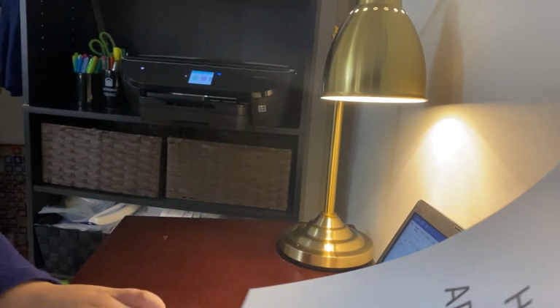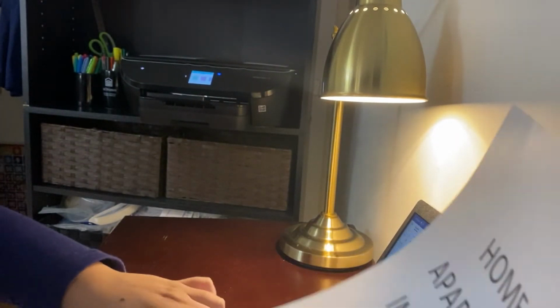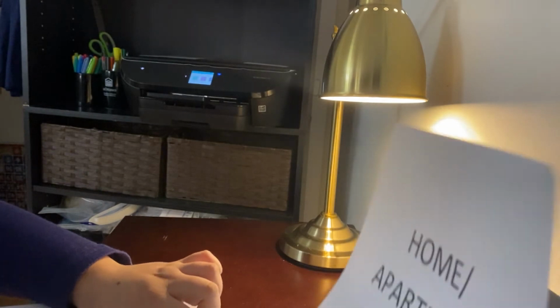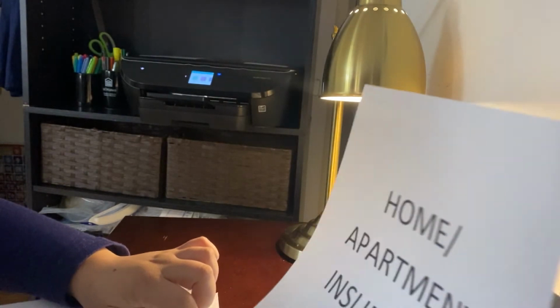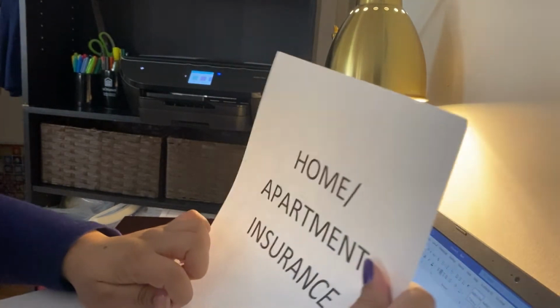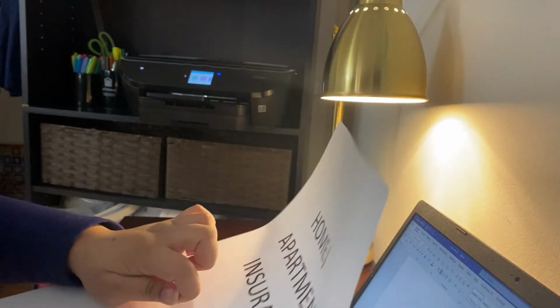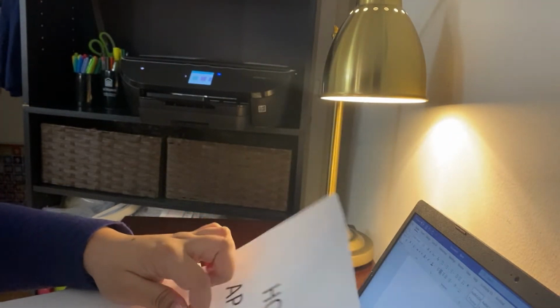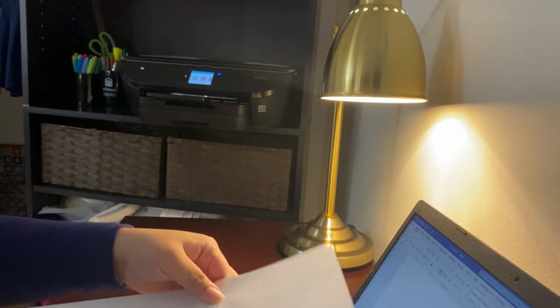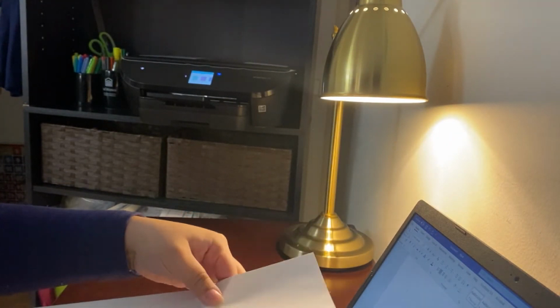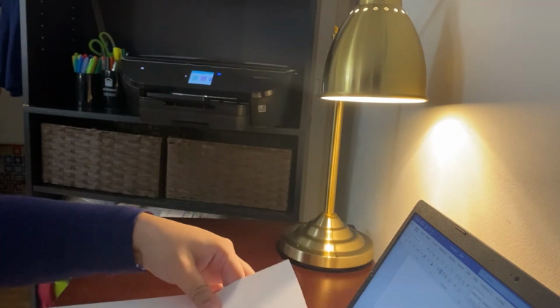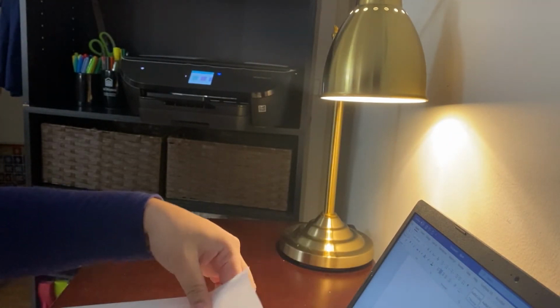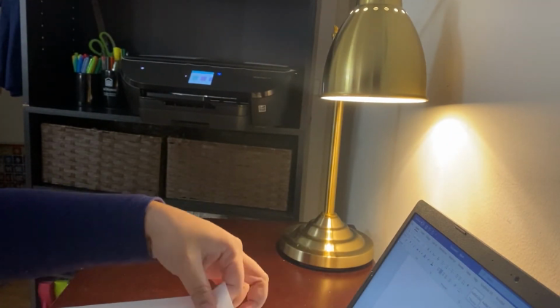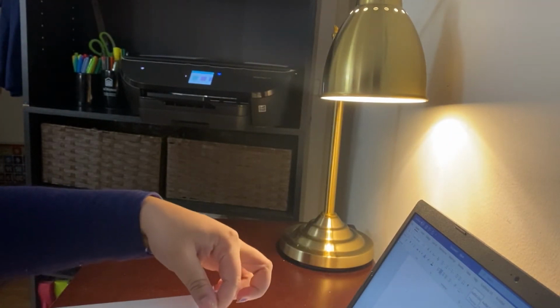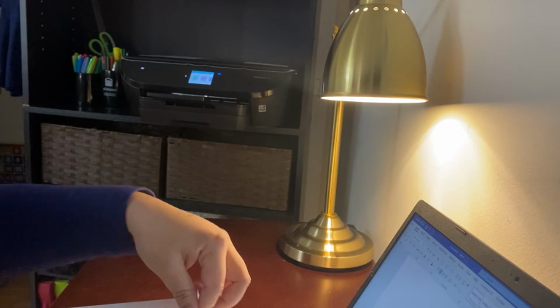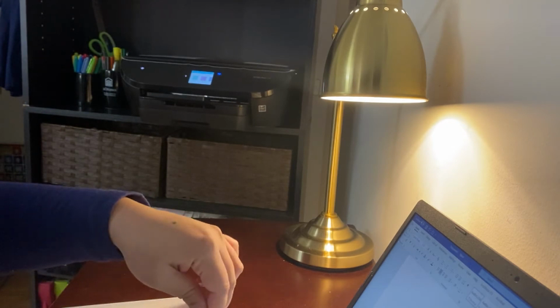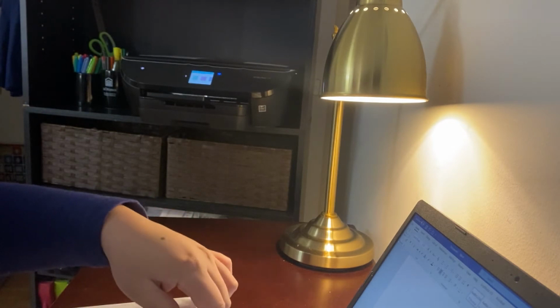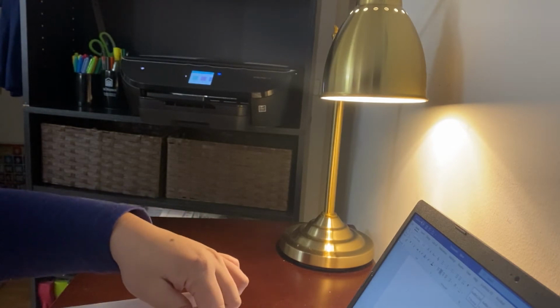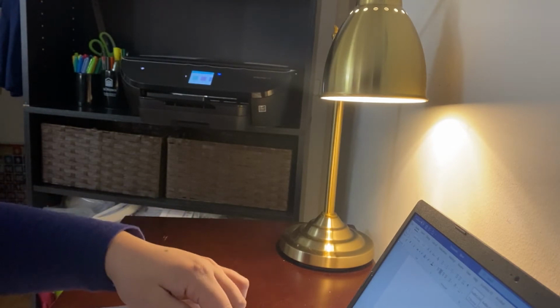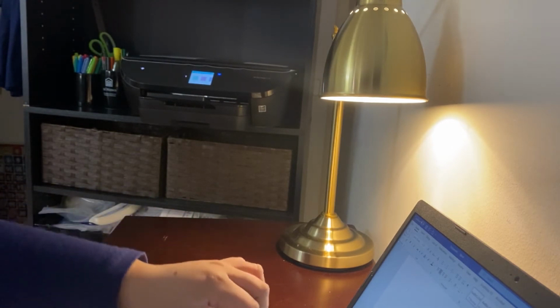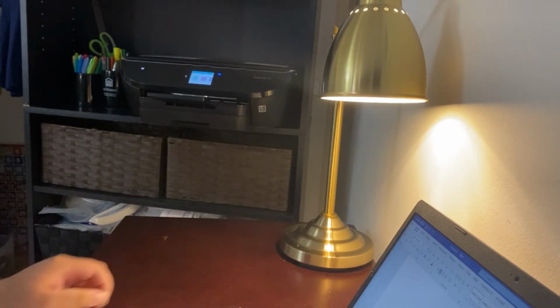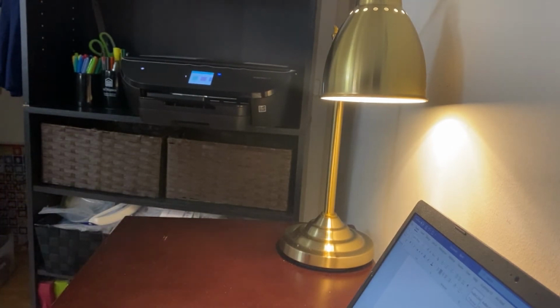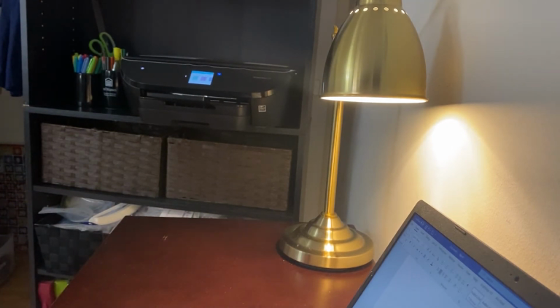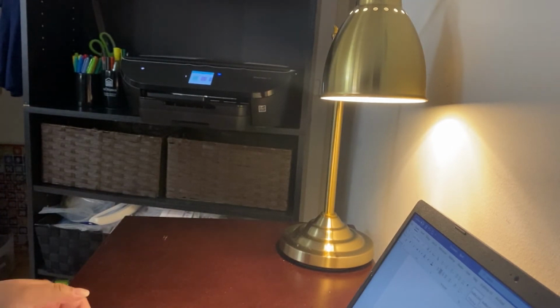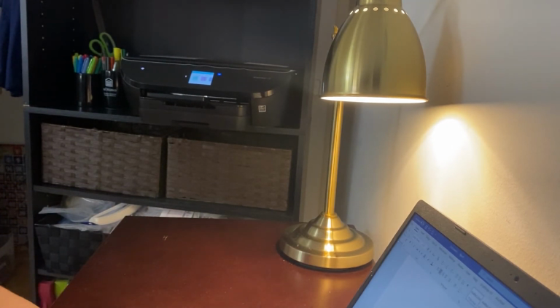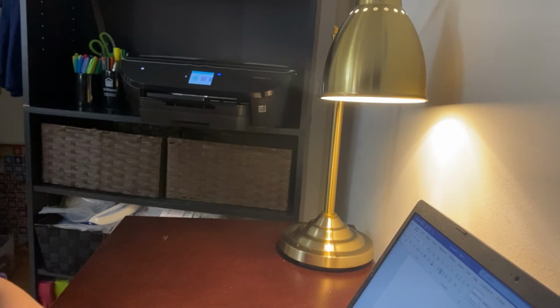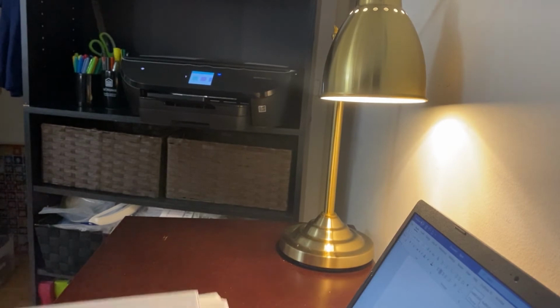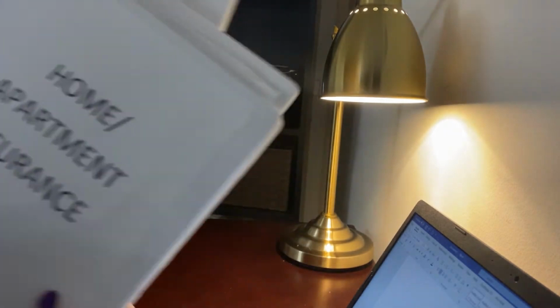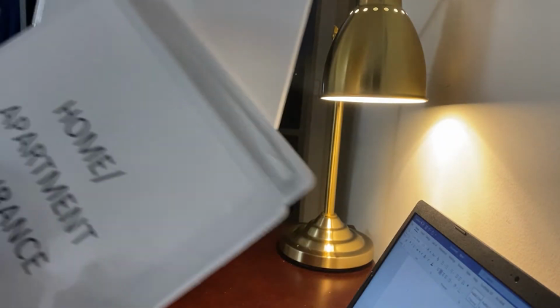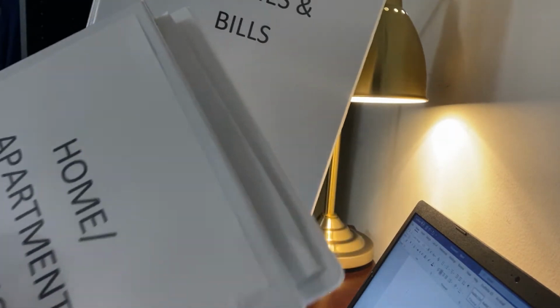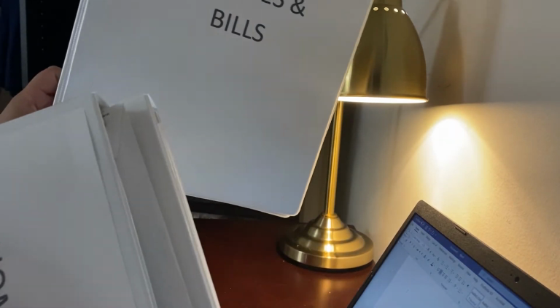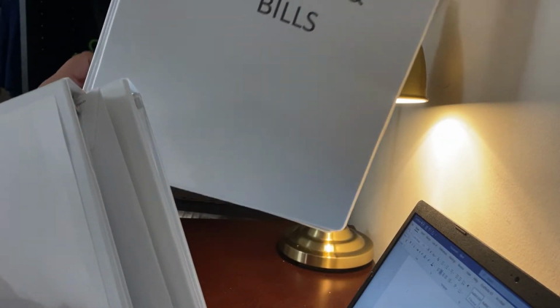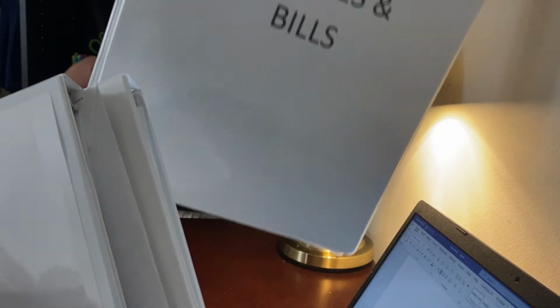I've gone ahead and printed the covers using my amazing printer — I'll tell you guys a bit more about it in a little while, but this printer has just been incredible for me ever since I got it. I have the covers in the front of the binders and they just look amazing.